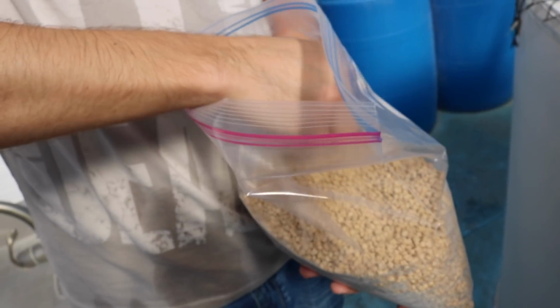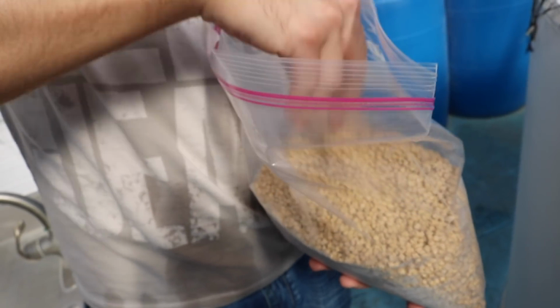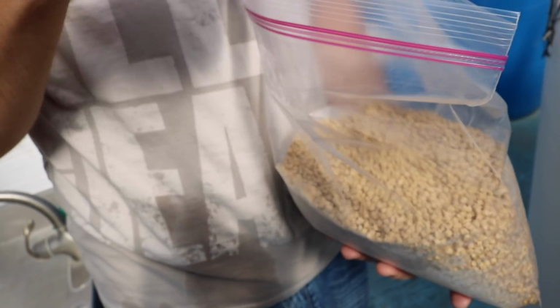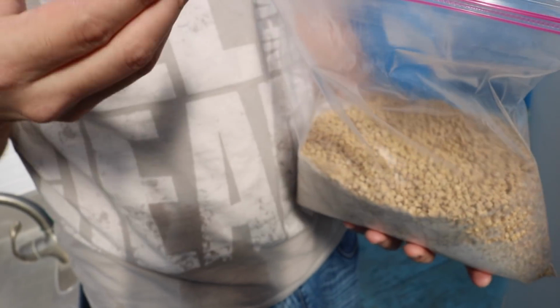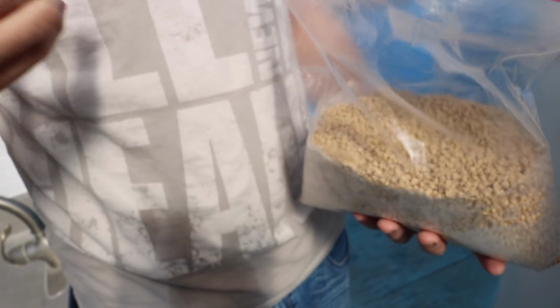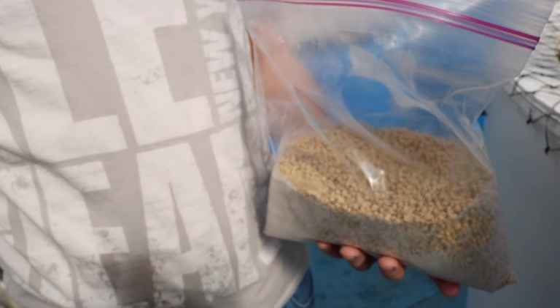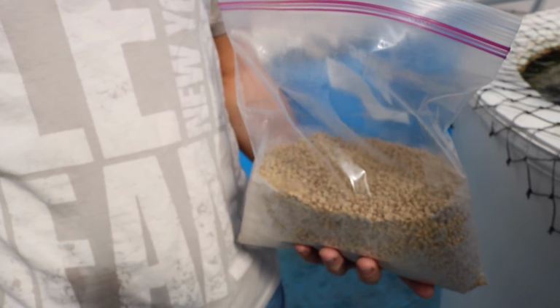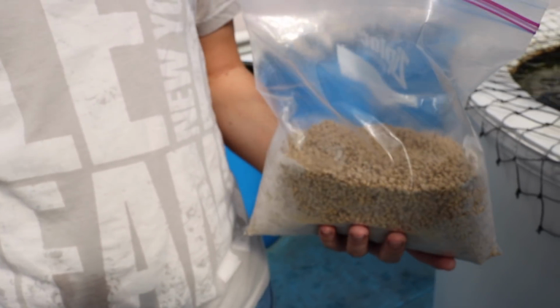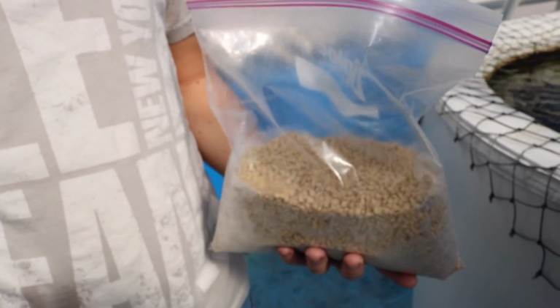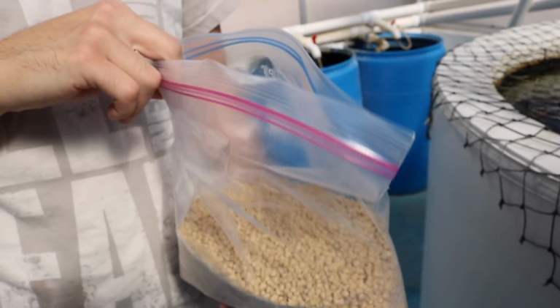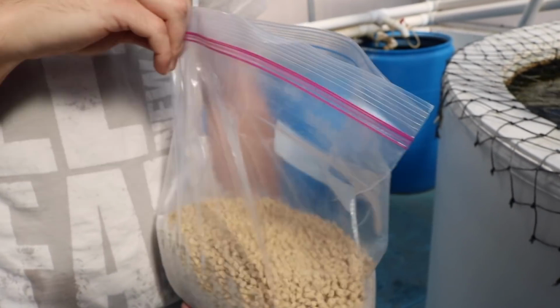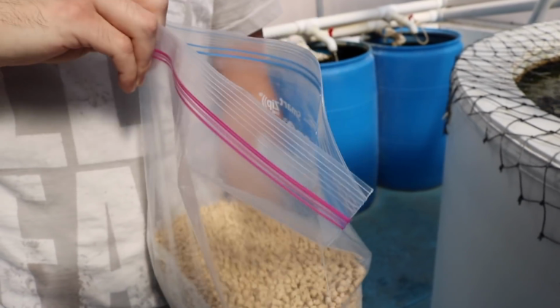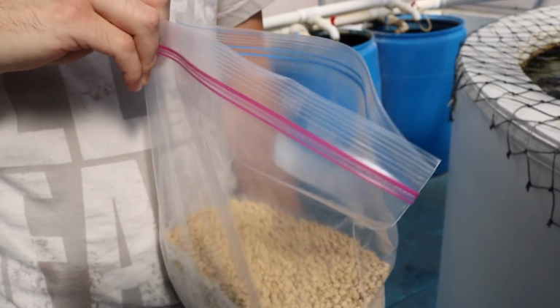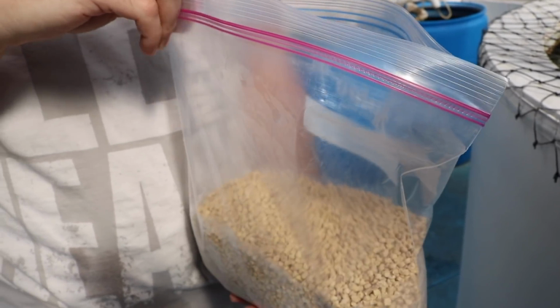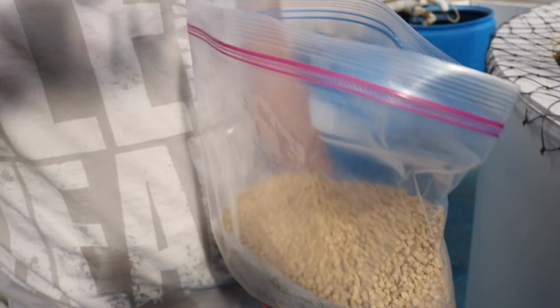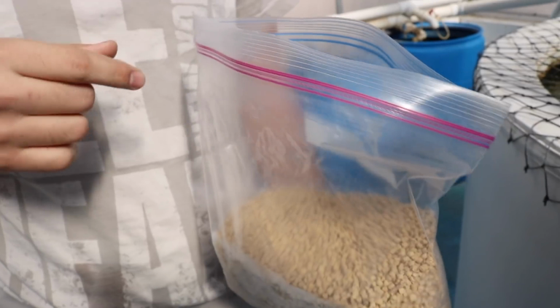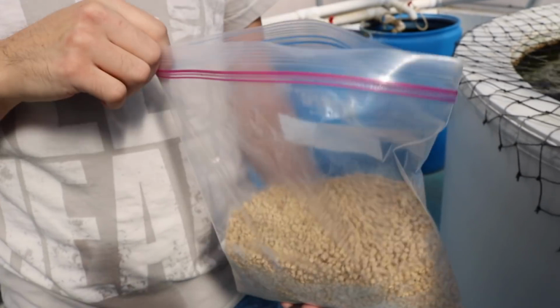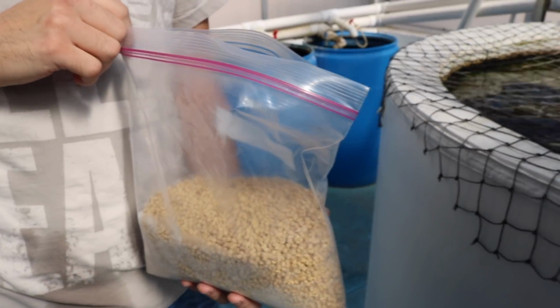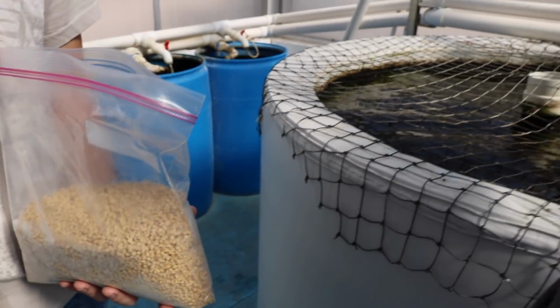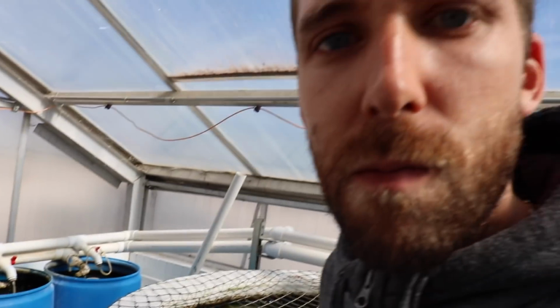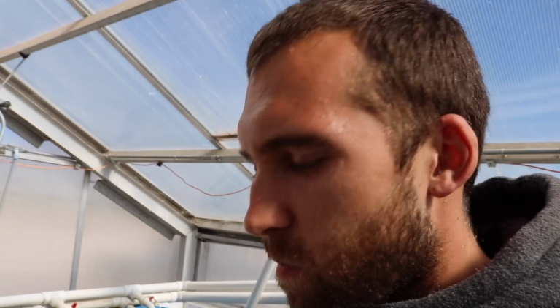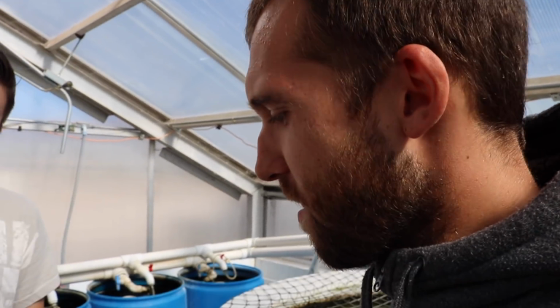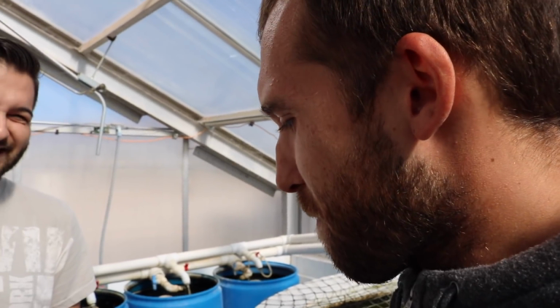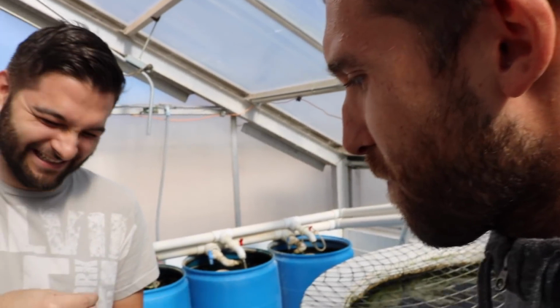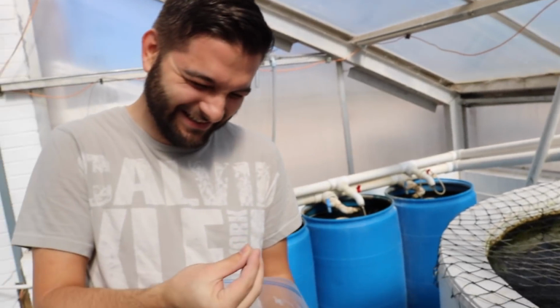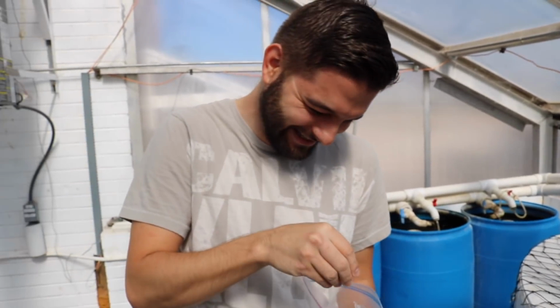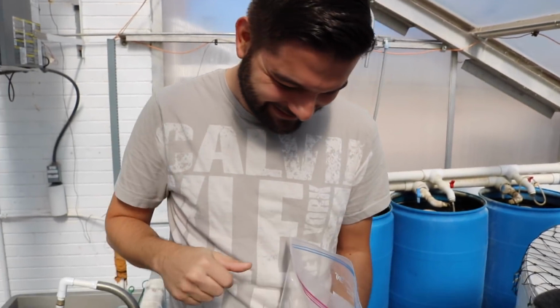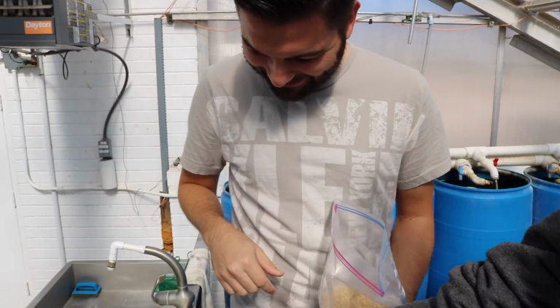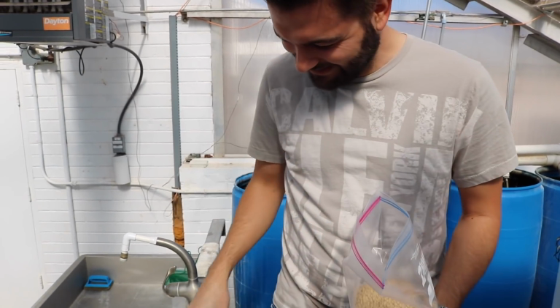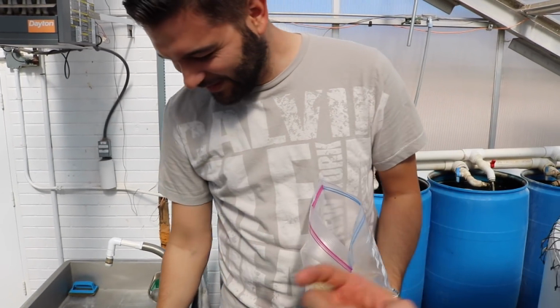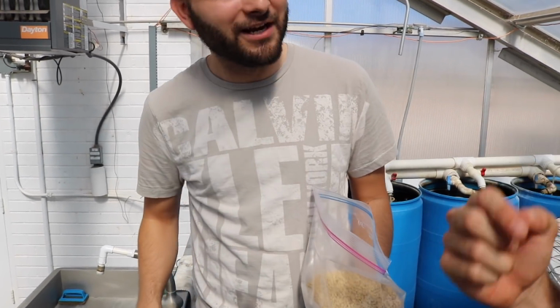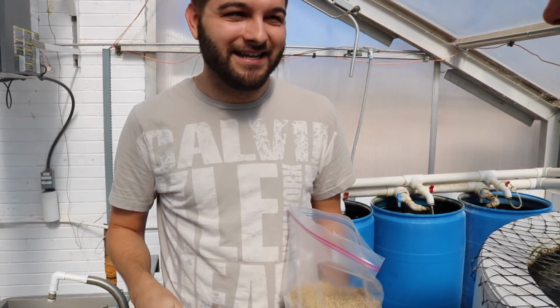I wanted to test it — first, if the fish would like it. In tilapia, yeah, it's good. It's even more appealing than the commercial one. This one I wouldn't eat, but the vegan one is actually good.